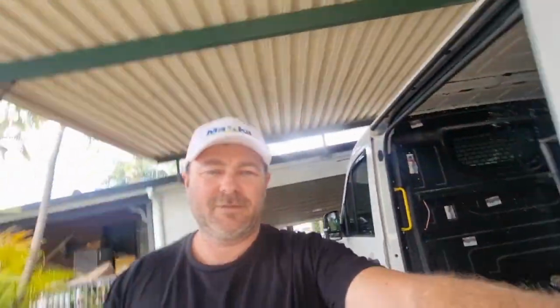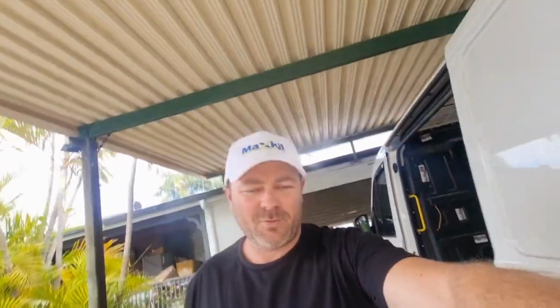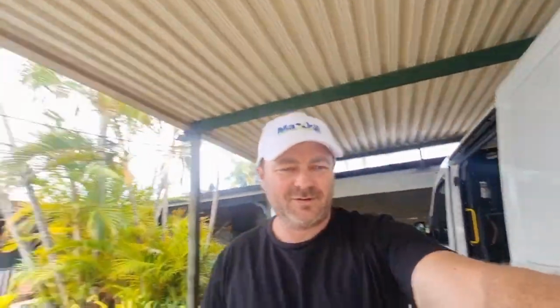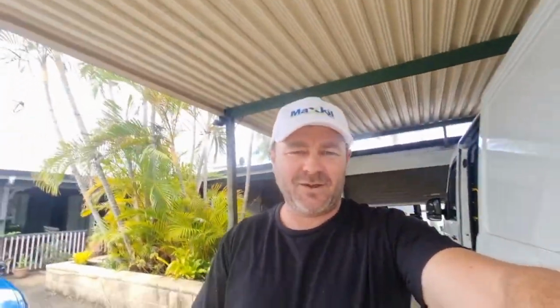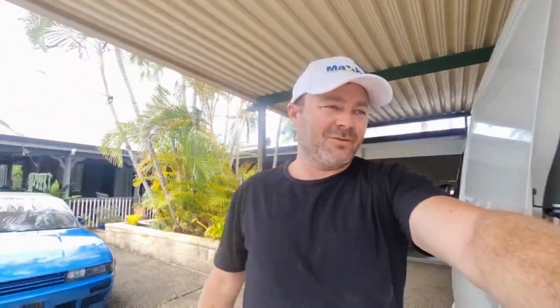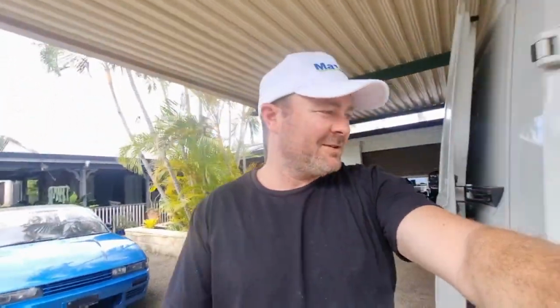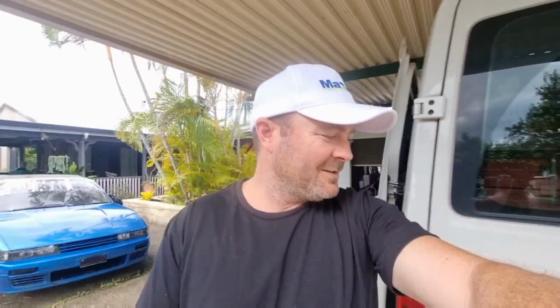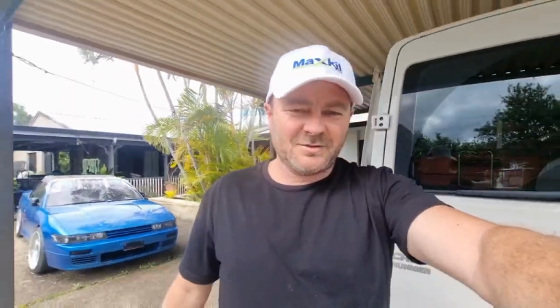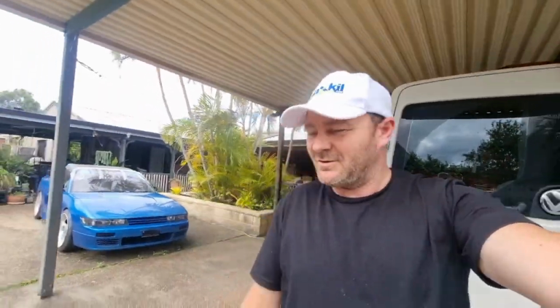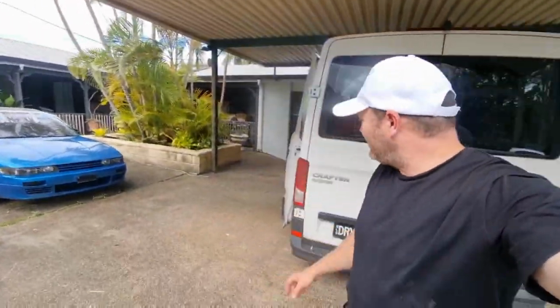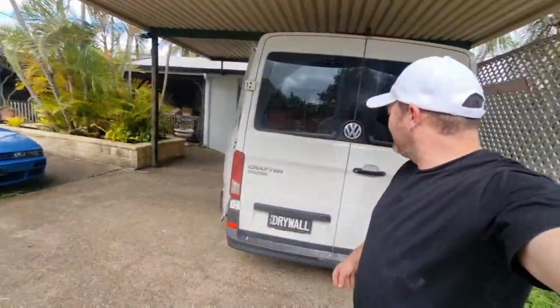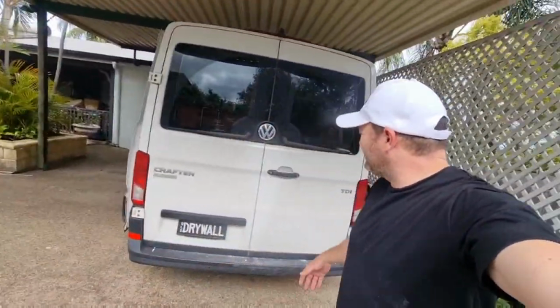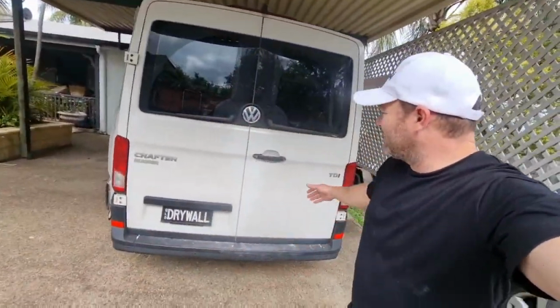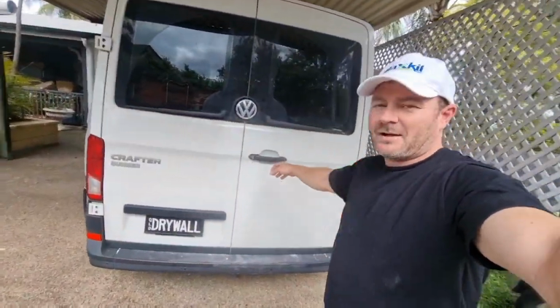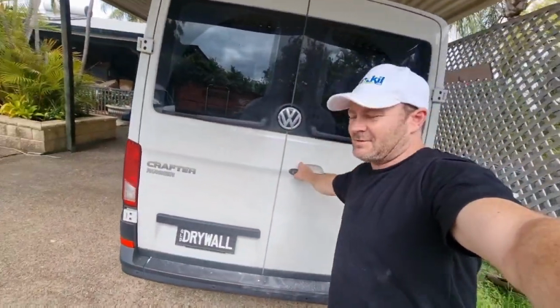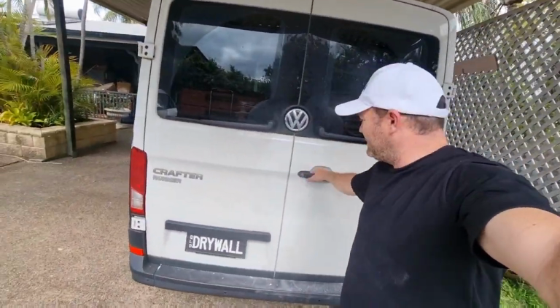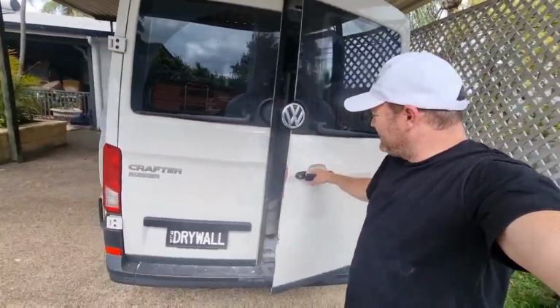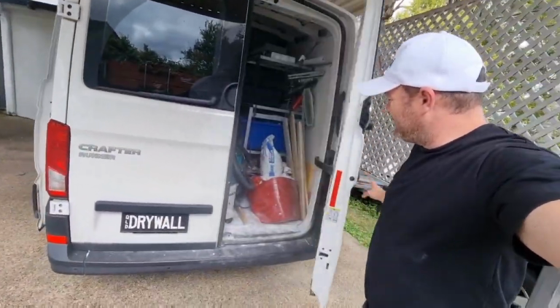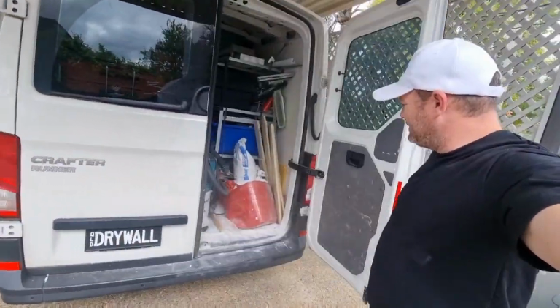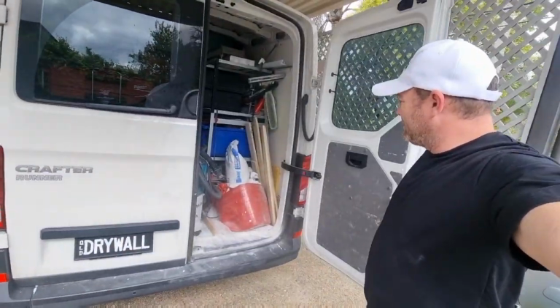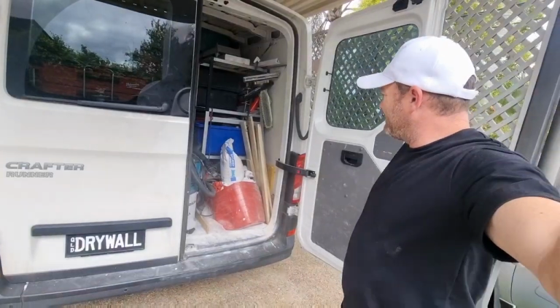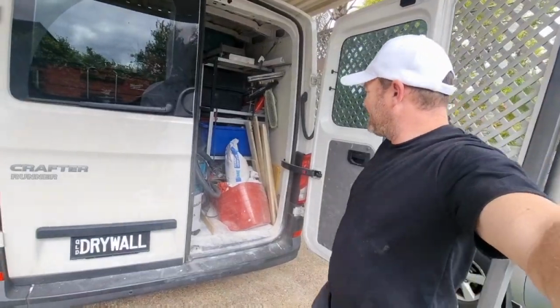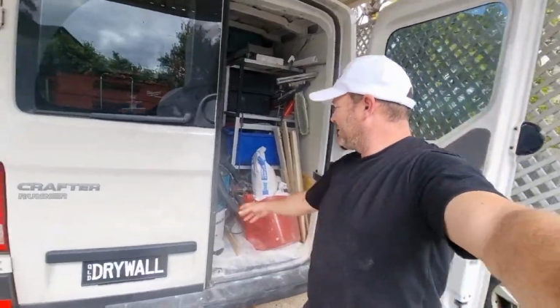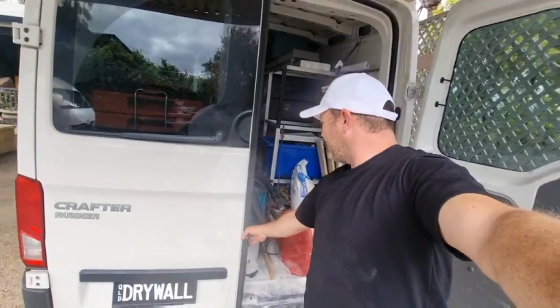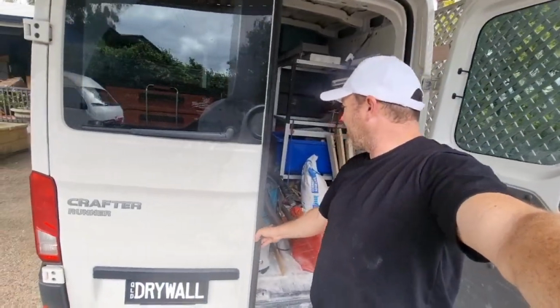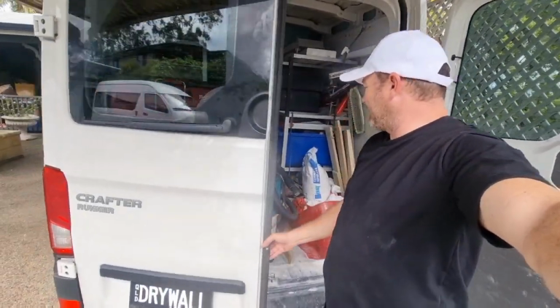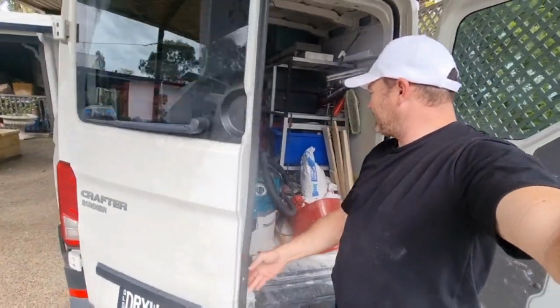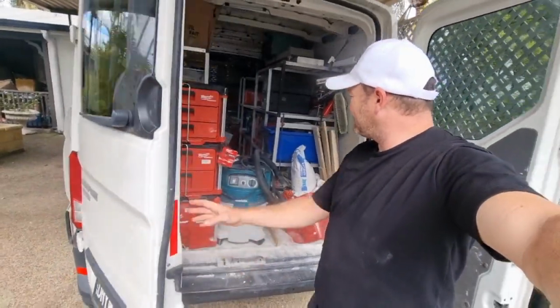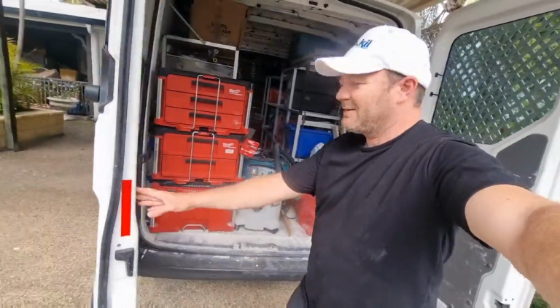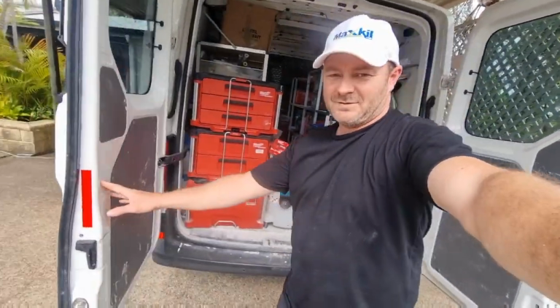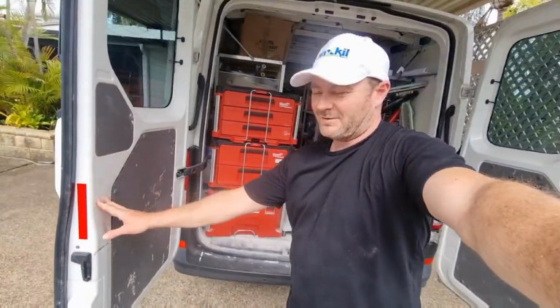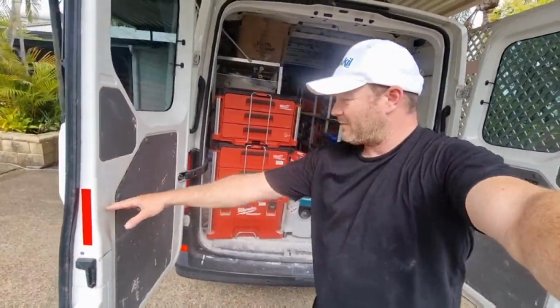Drywall clean van reveal courtesy of you — let's go into the back first. I know what you're thinking, still looks a little rough.